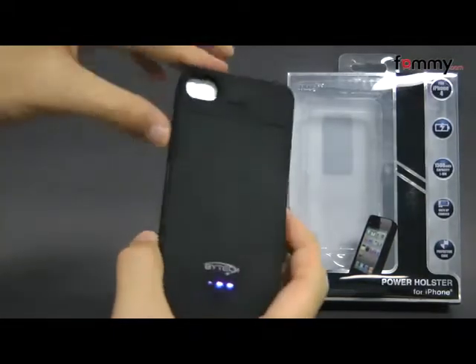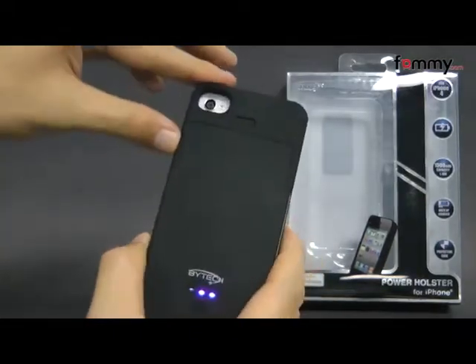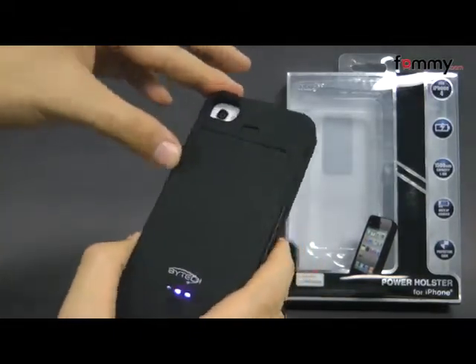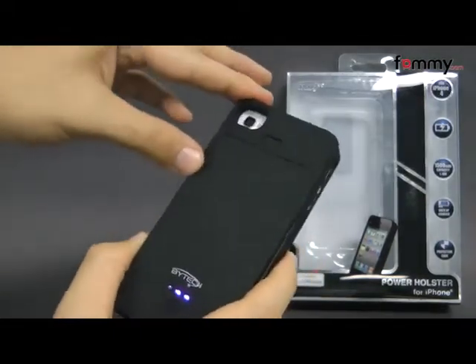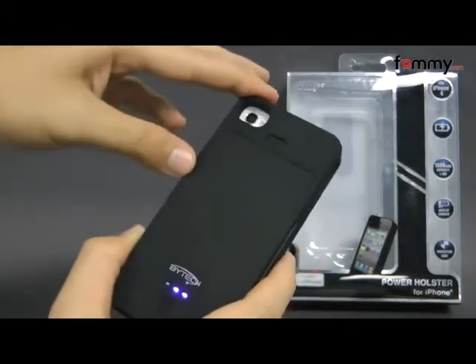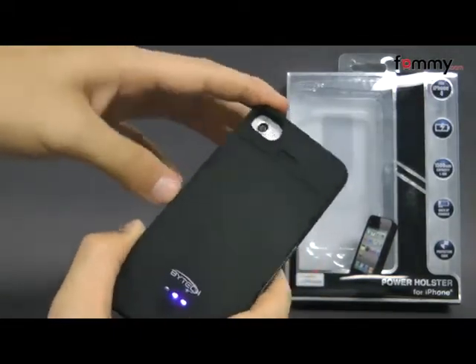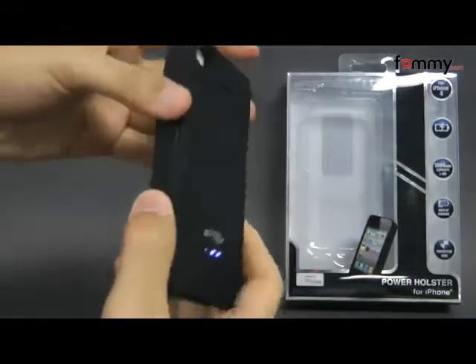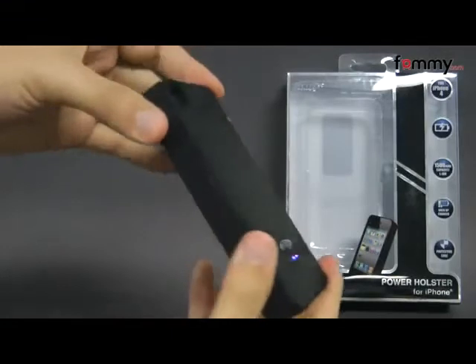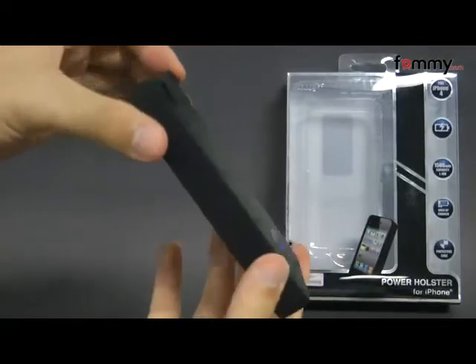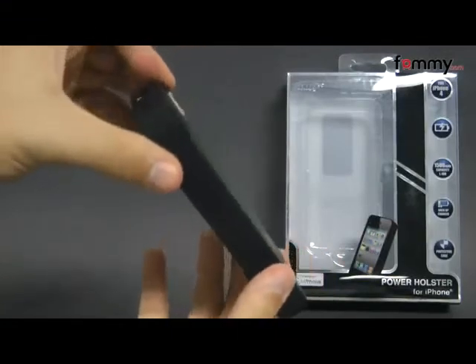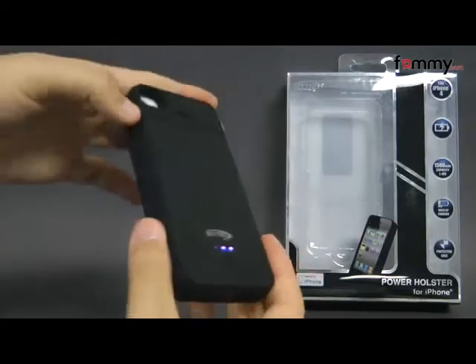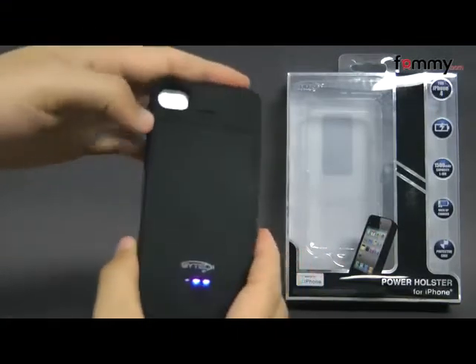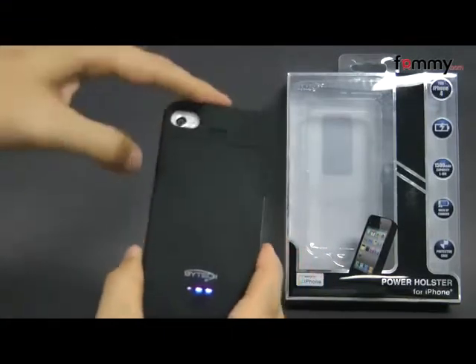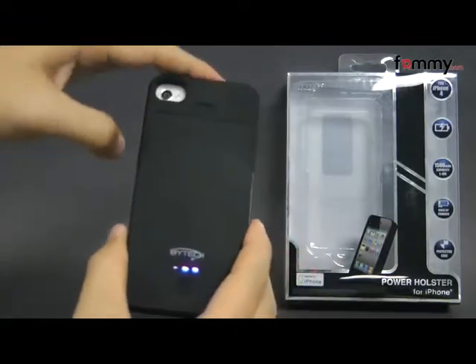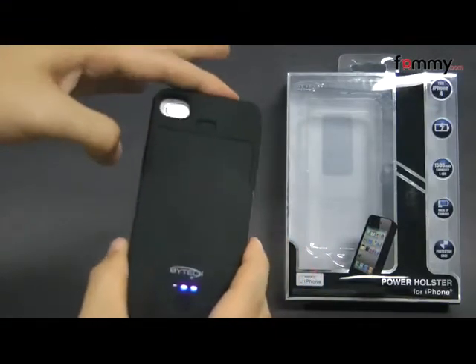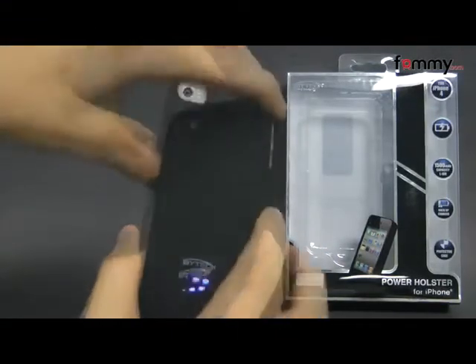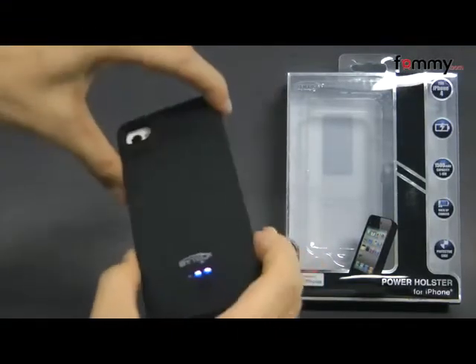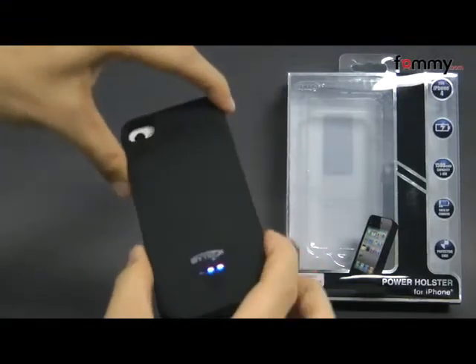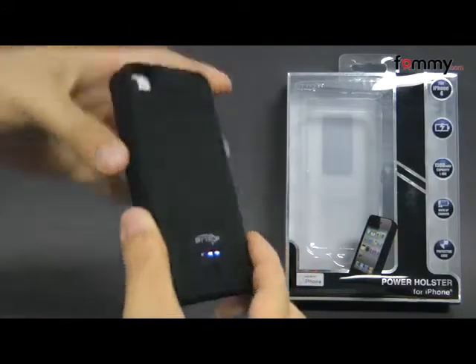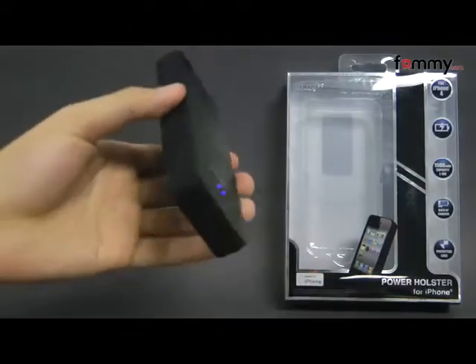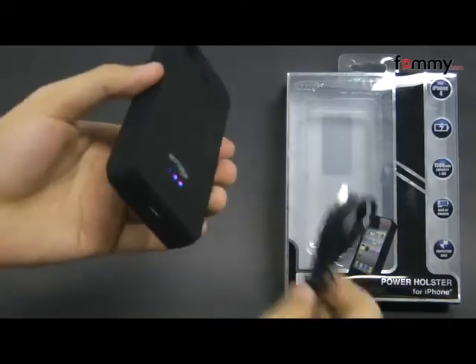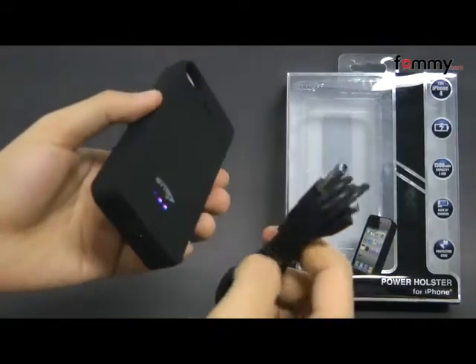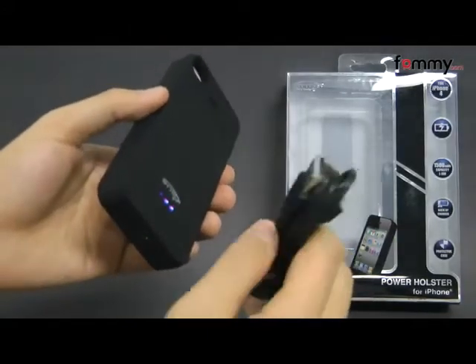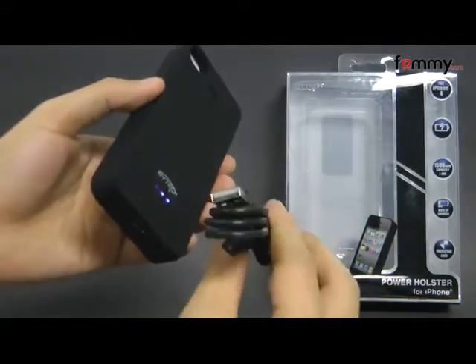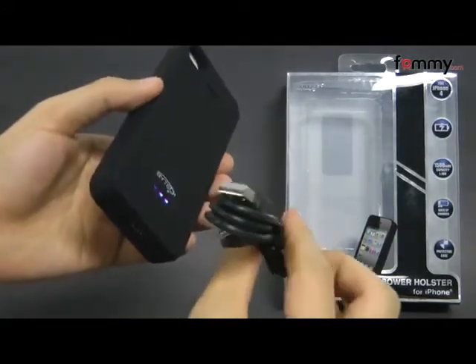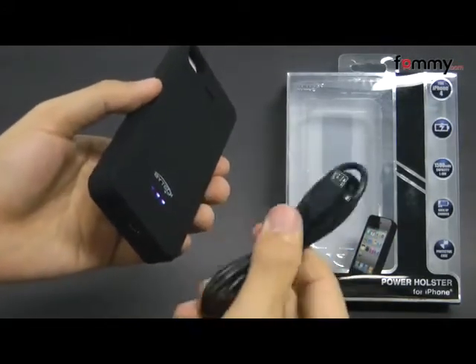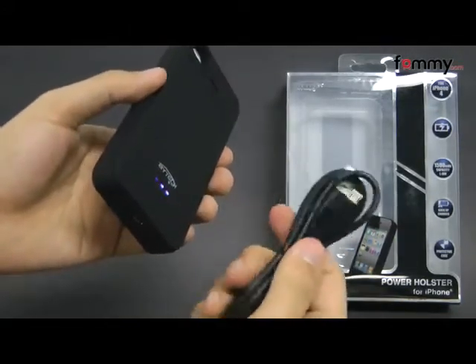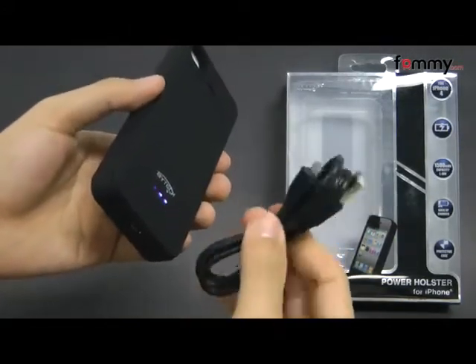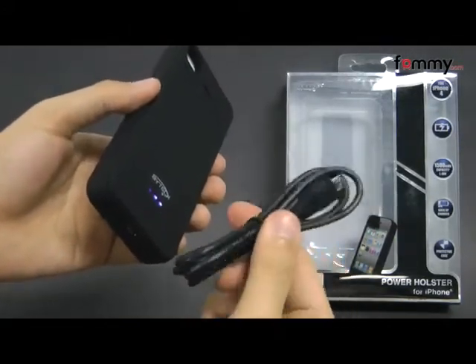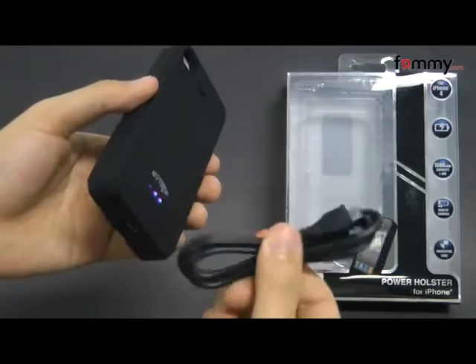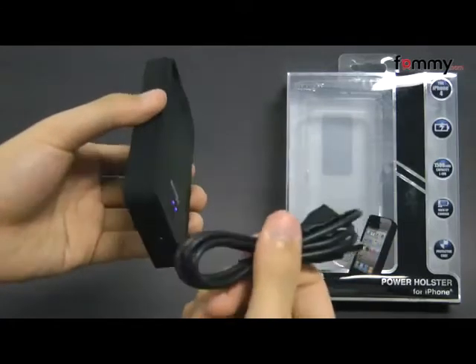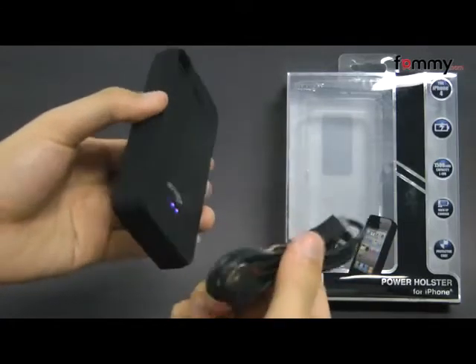It comes with about 1500 mAh and that should get you enough power to almost fully charge your device, and it charges pretty quickly. It comes with a micro USB charging cord but it doesn't include the wall unit, so you have to get that separately.